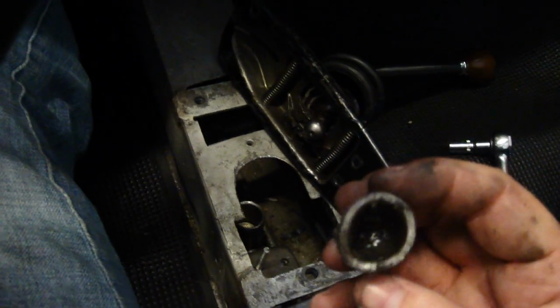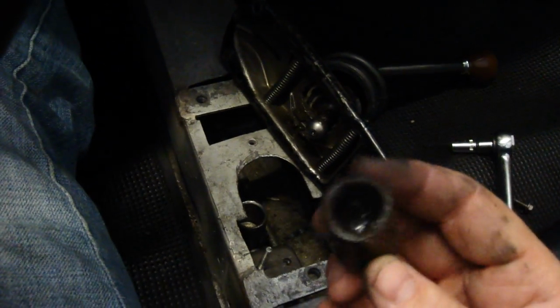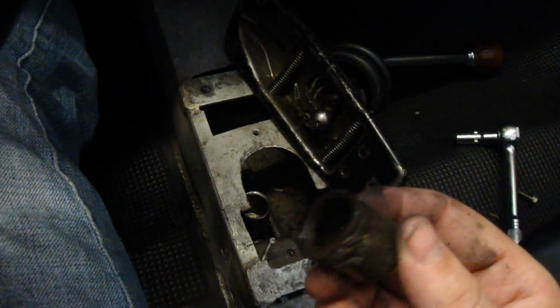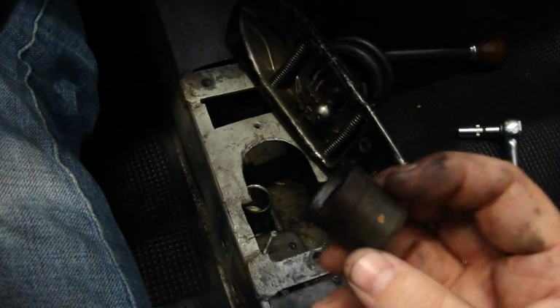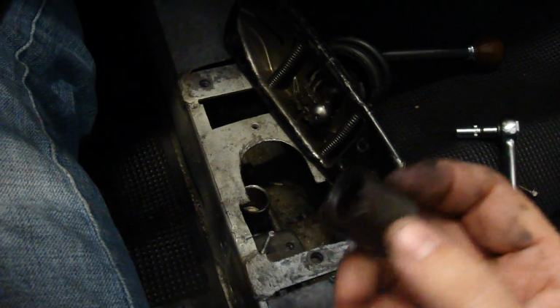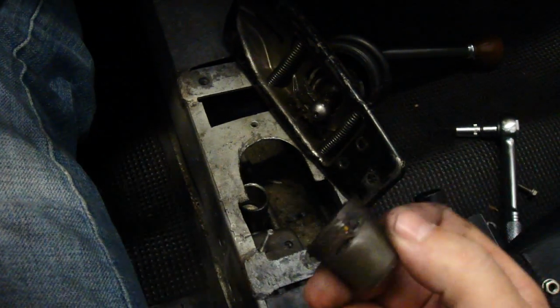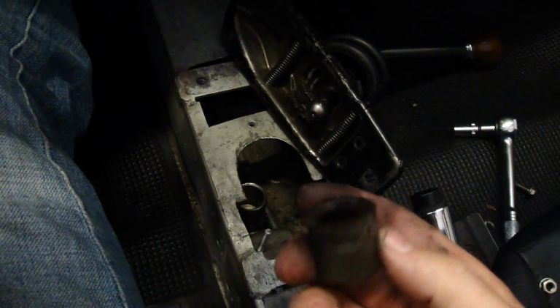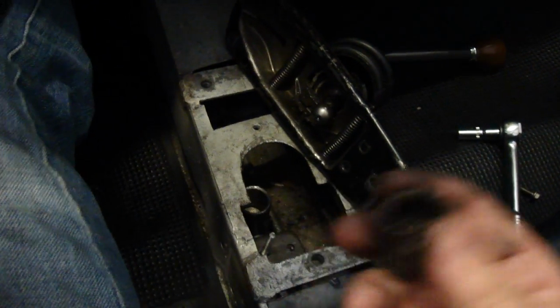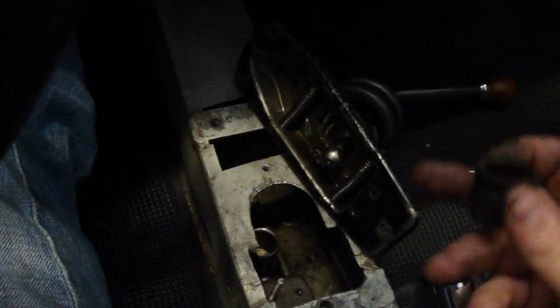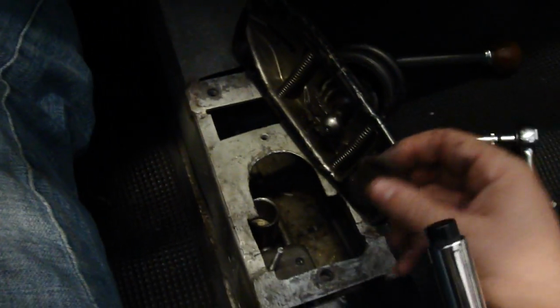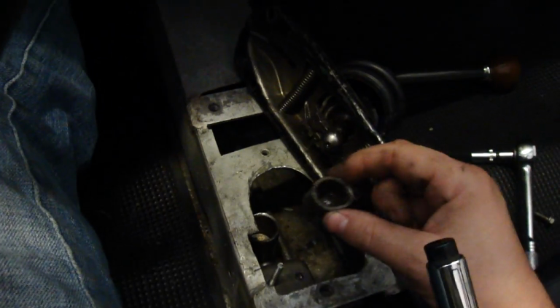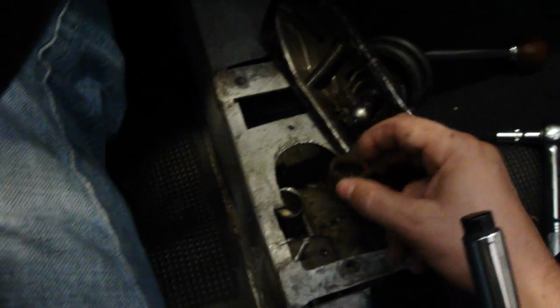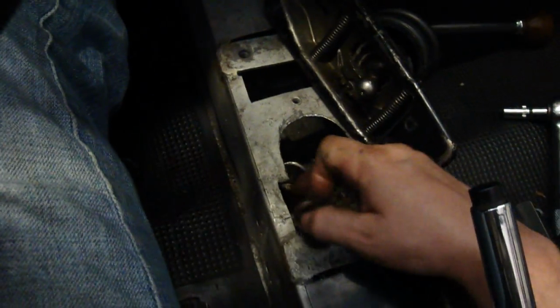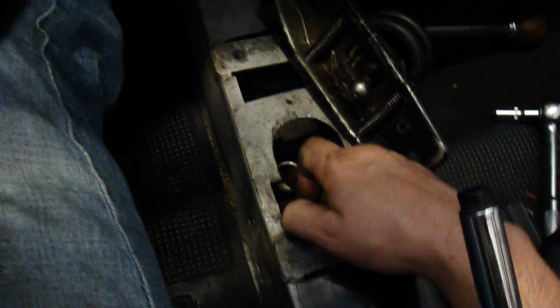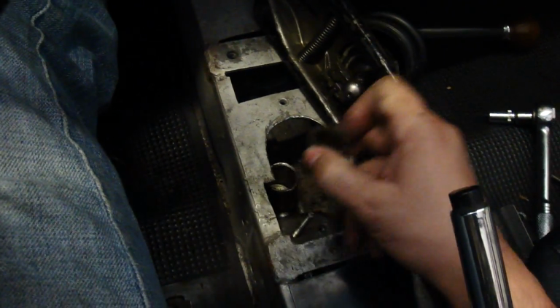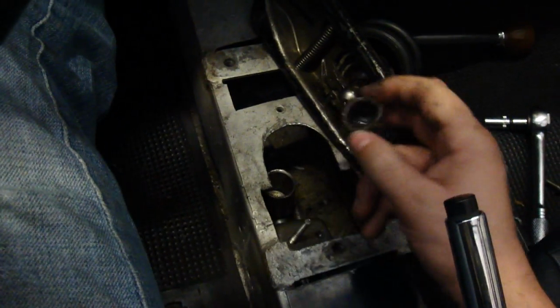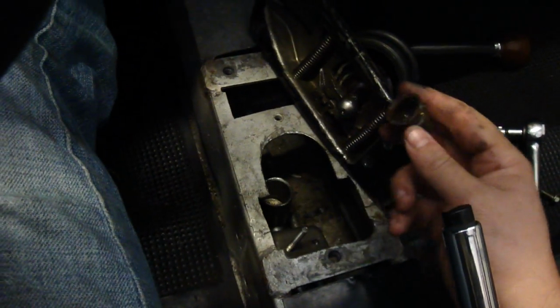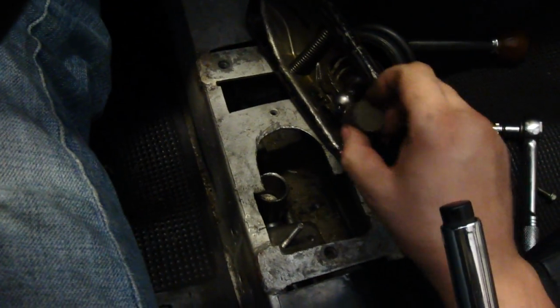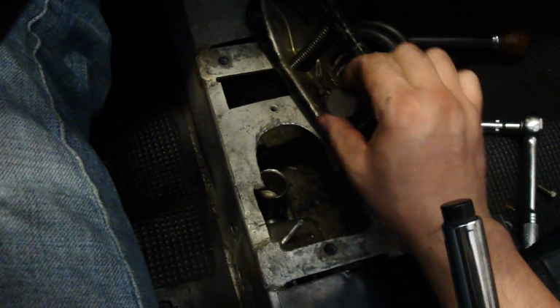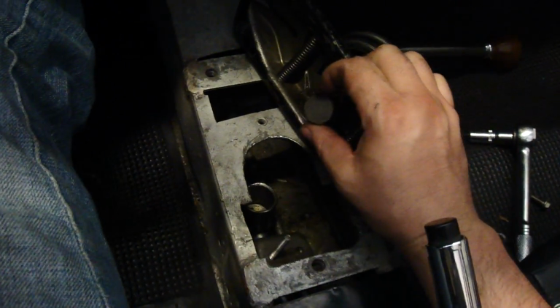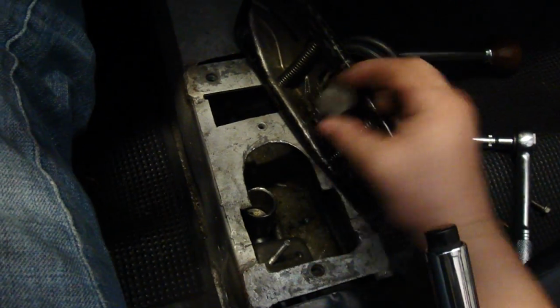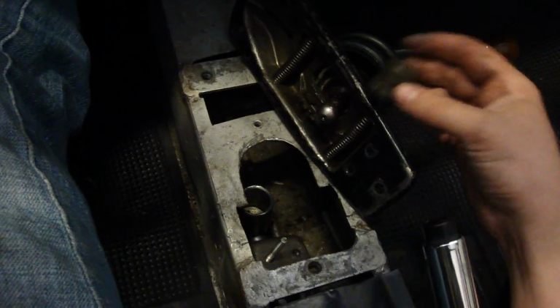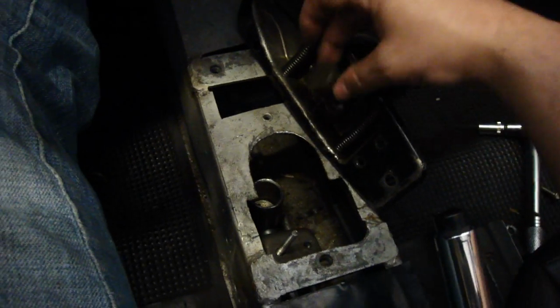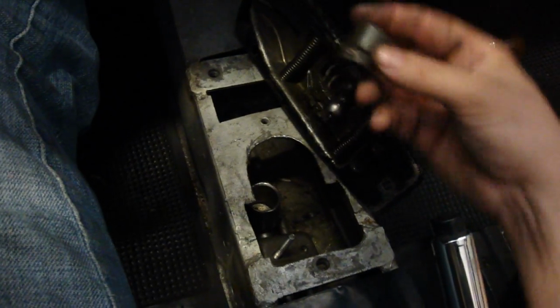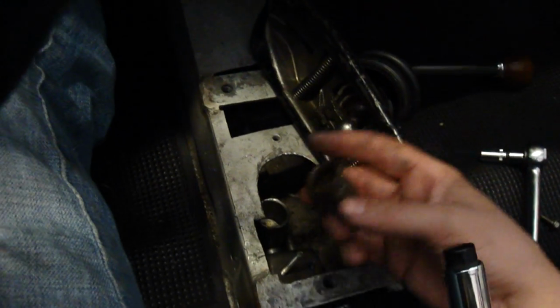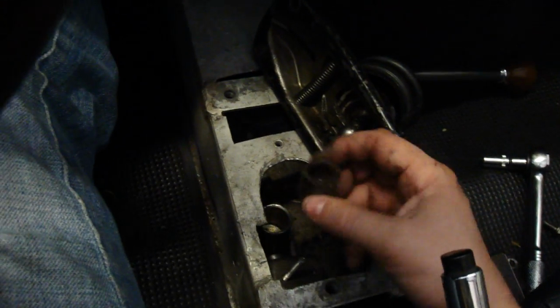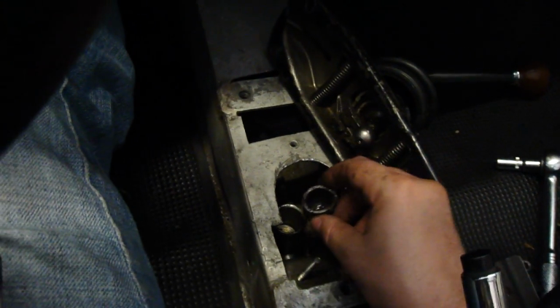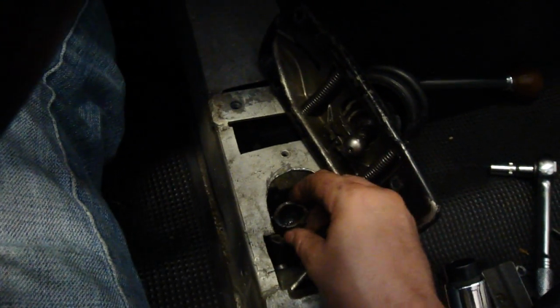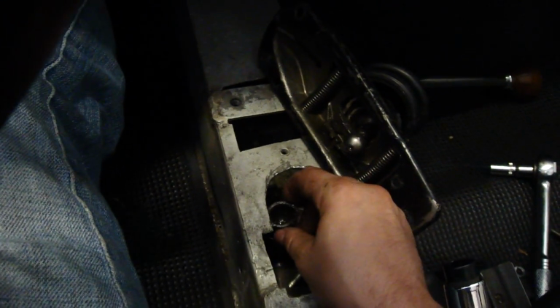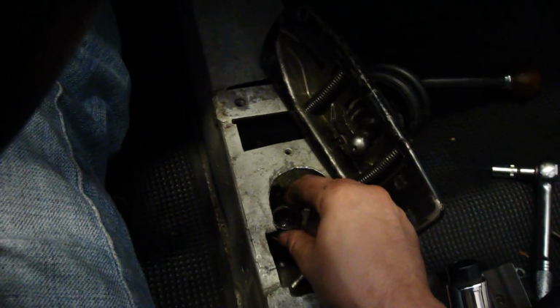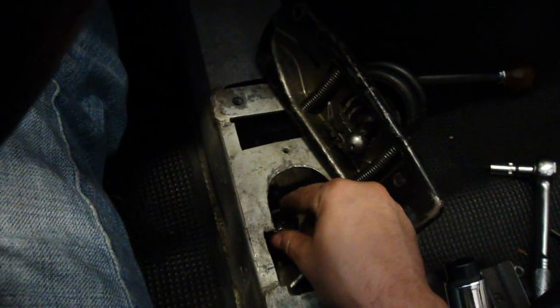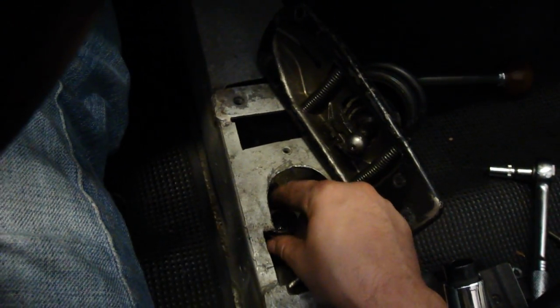Okay gentlemen, here's our culprit. Looks like some kind of bushing. It goes over this little ball and then the whole thing slides nice and neat down into here.